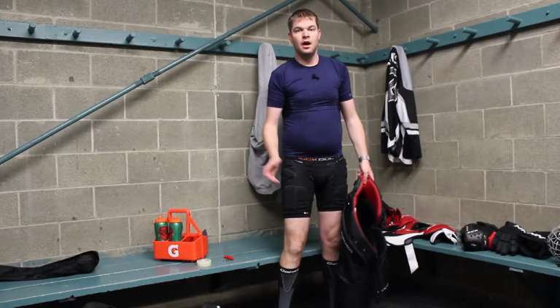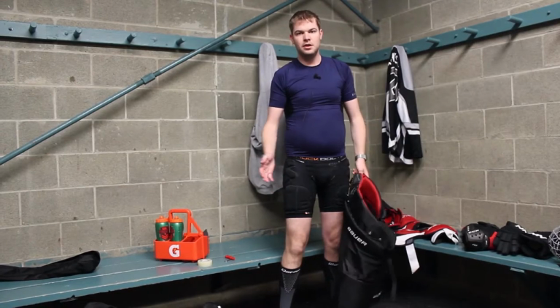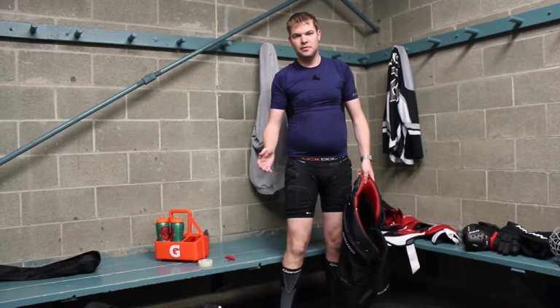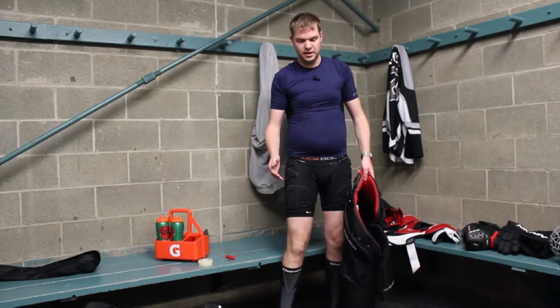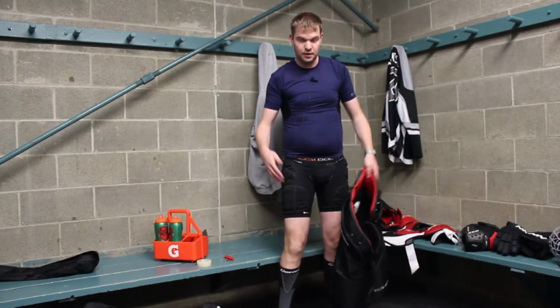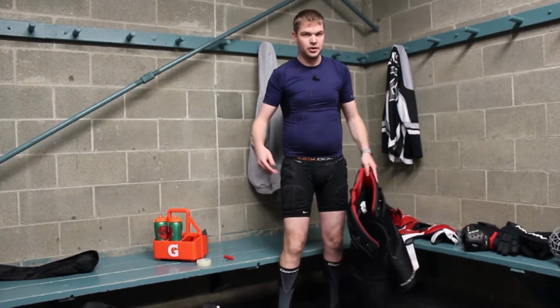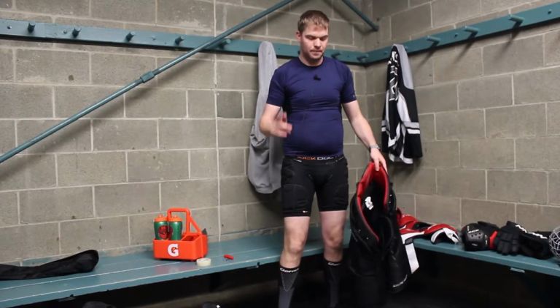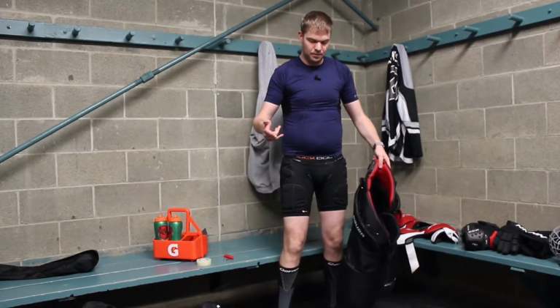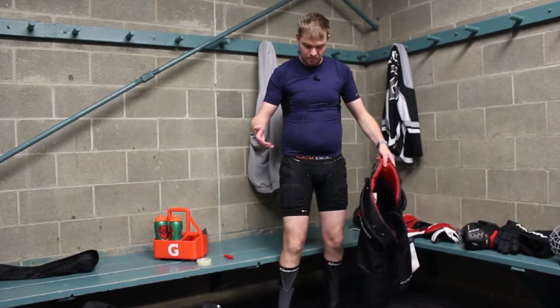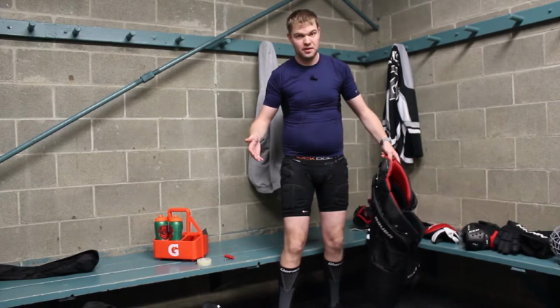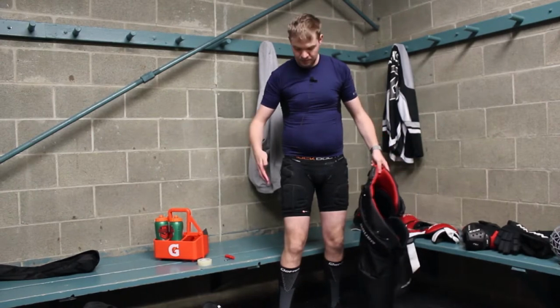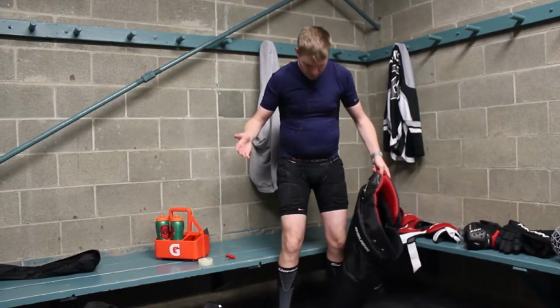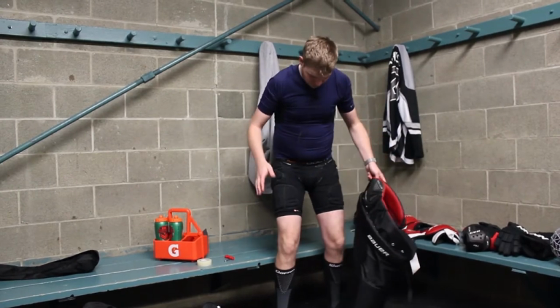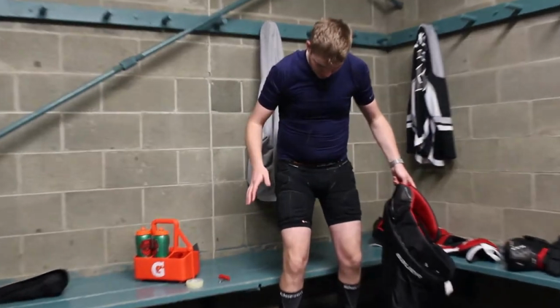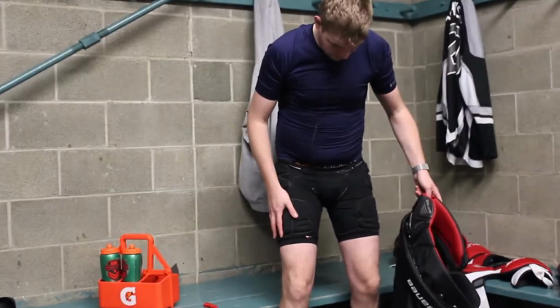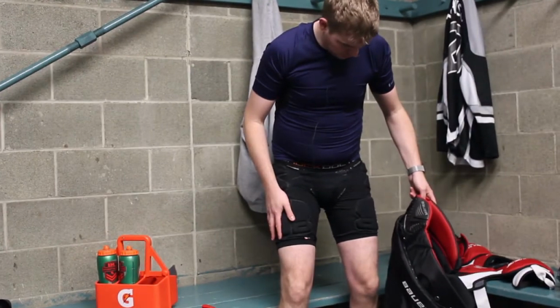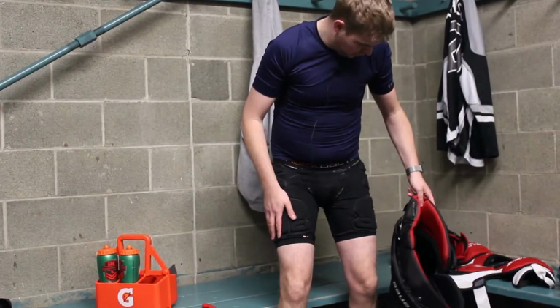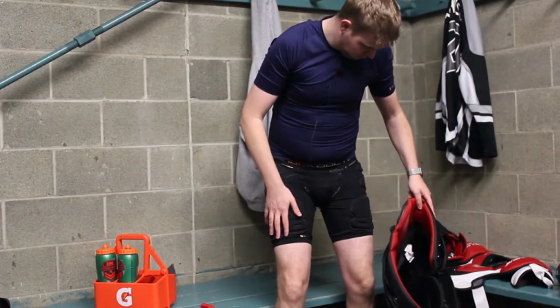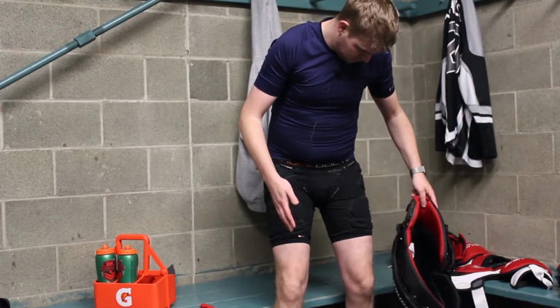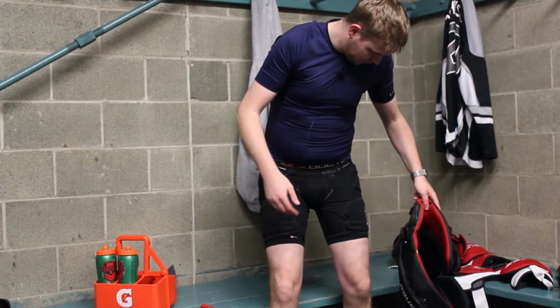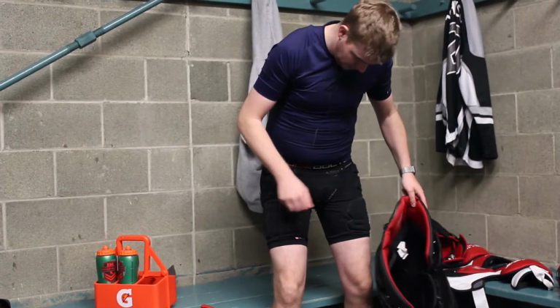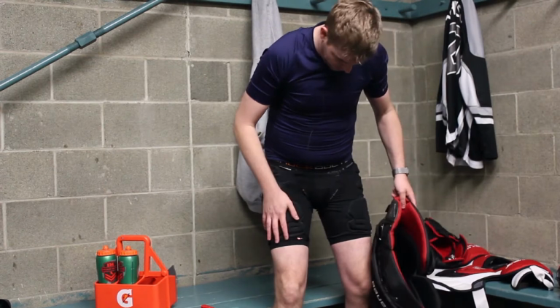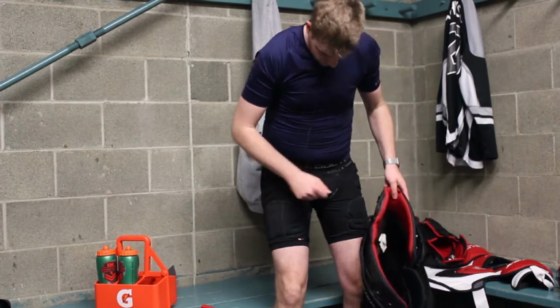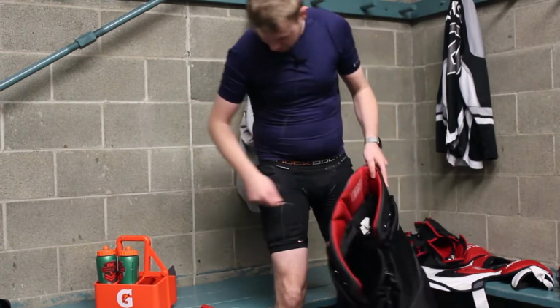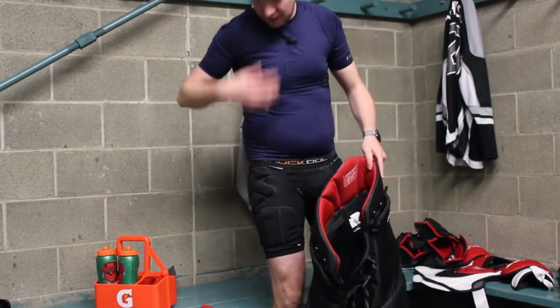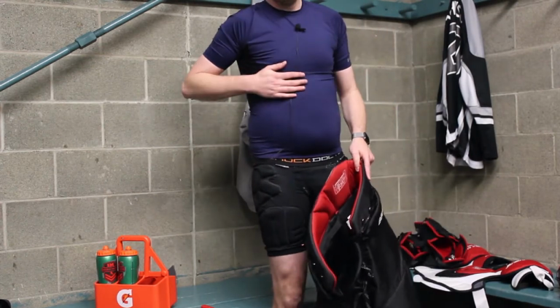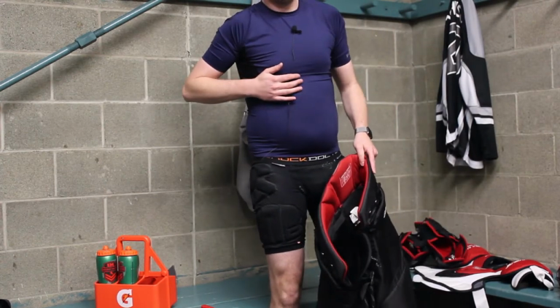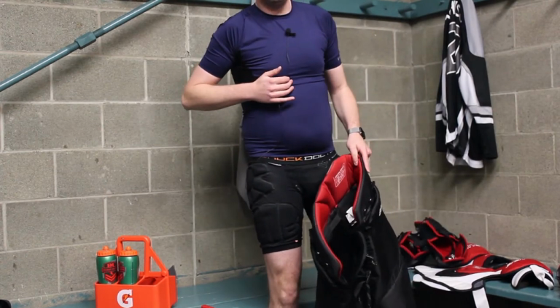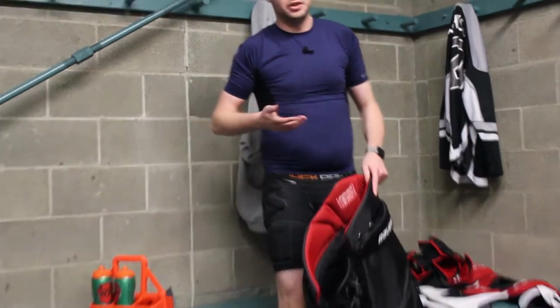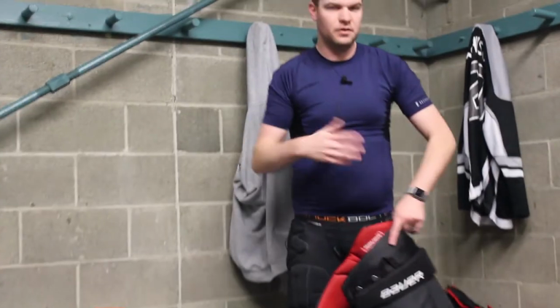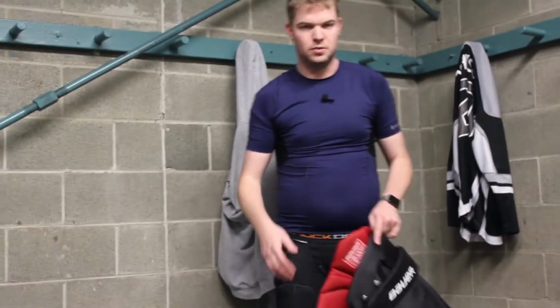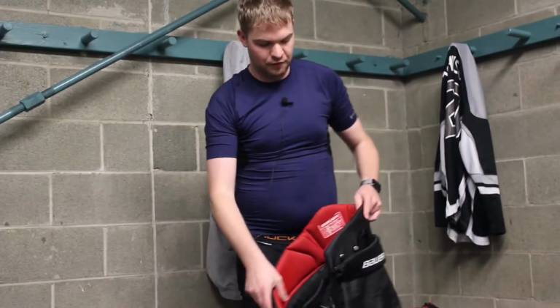Hi, I'm Ian. I play for the Trash Pandas and I'm going to show you how to suit up as a skater. First, the under layer — it's kind of a jock strap but it has padding on it. The cup is already in, and it's just like an Under Armour shirt that wicks sweat away from you.